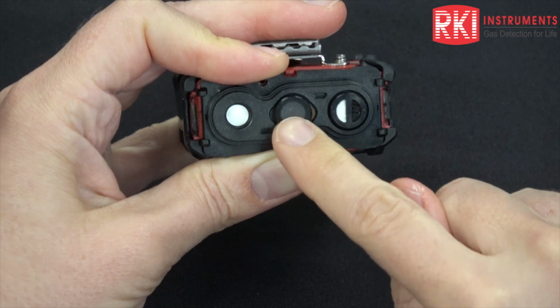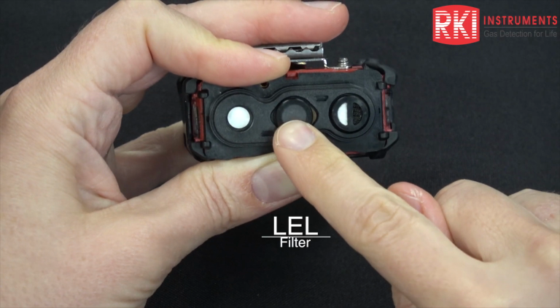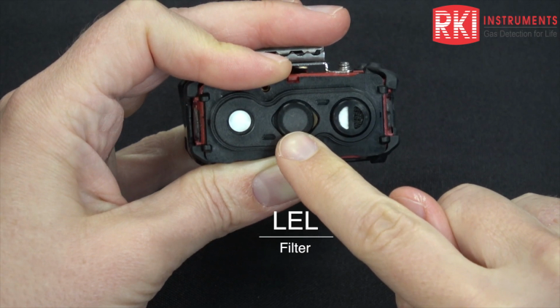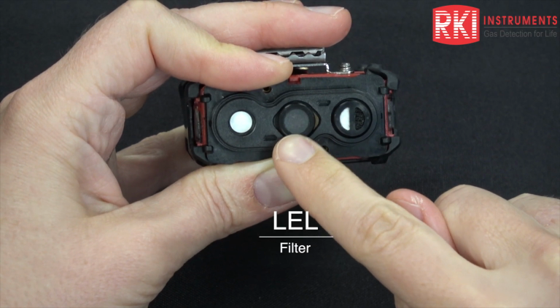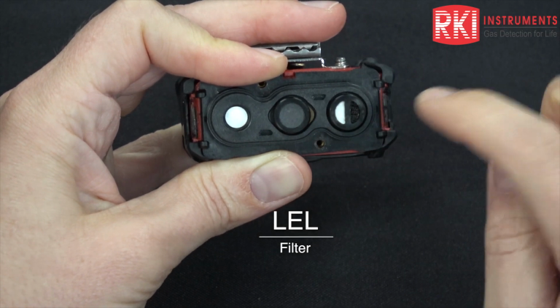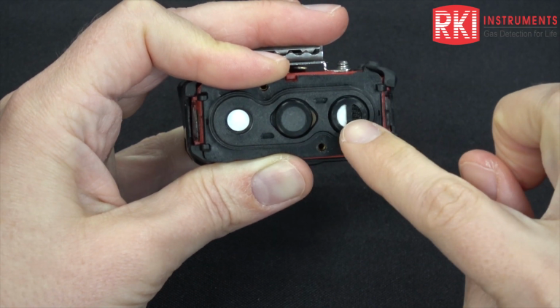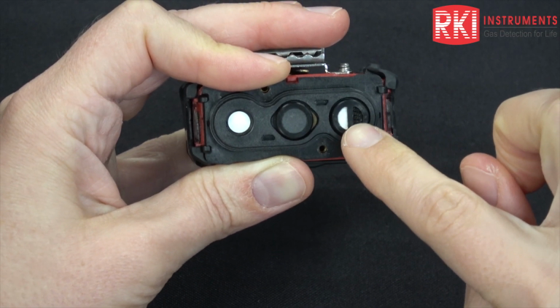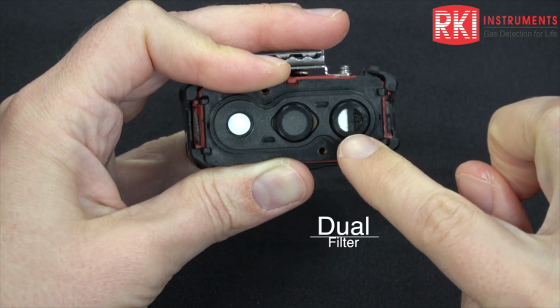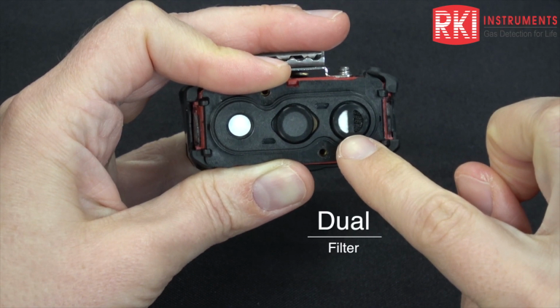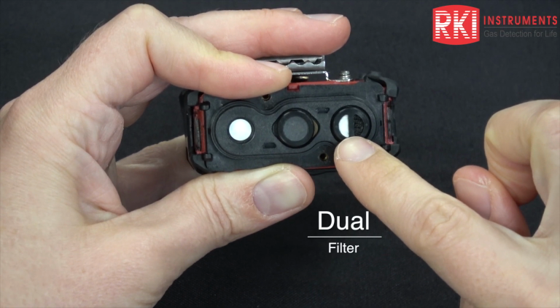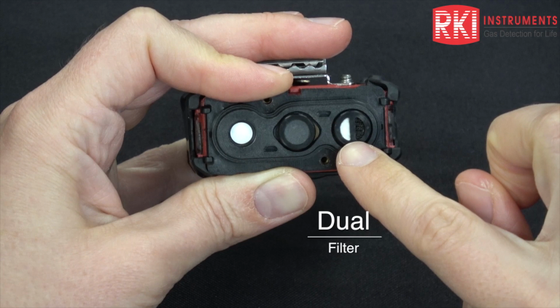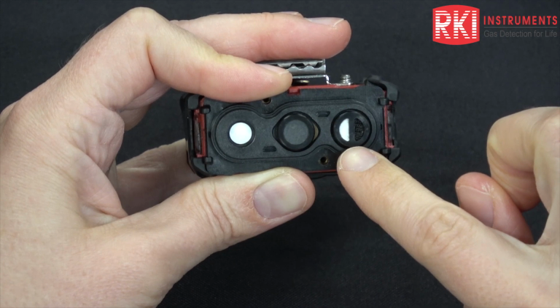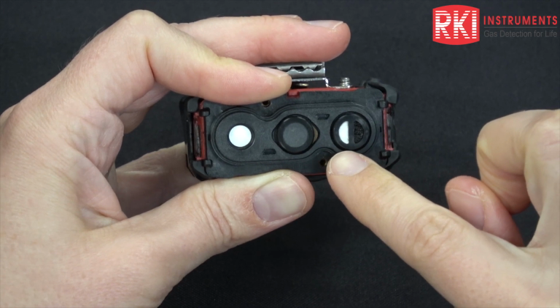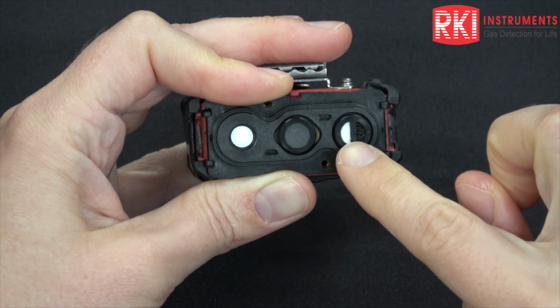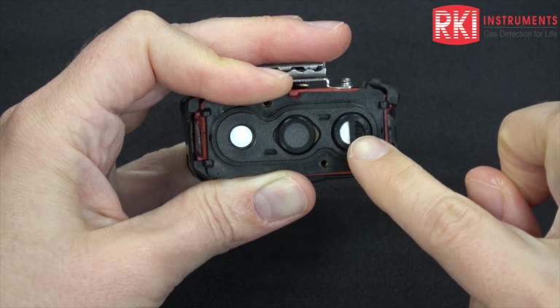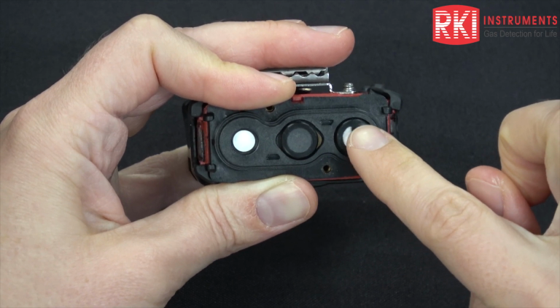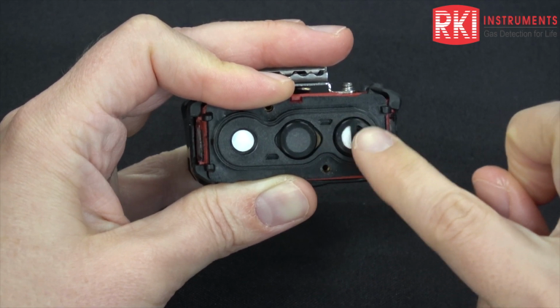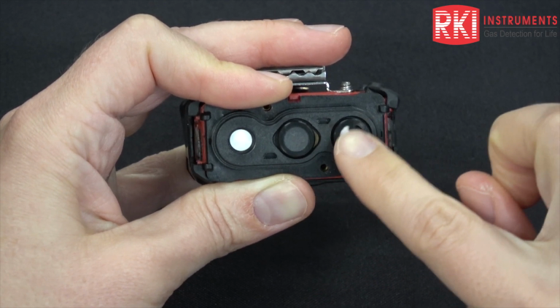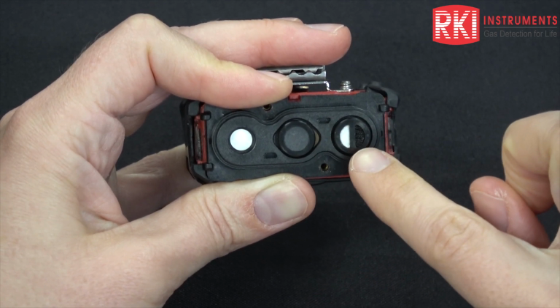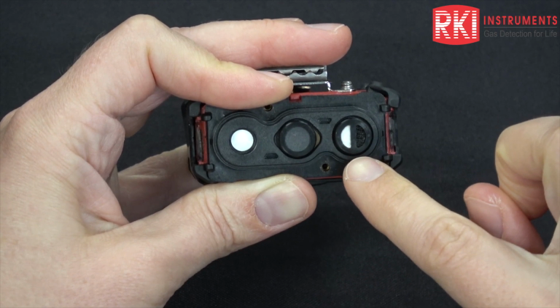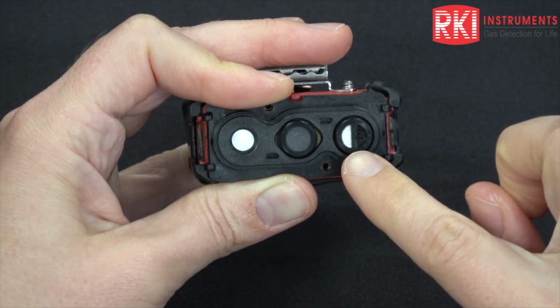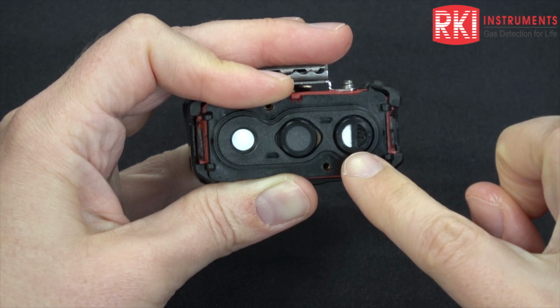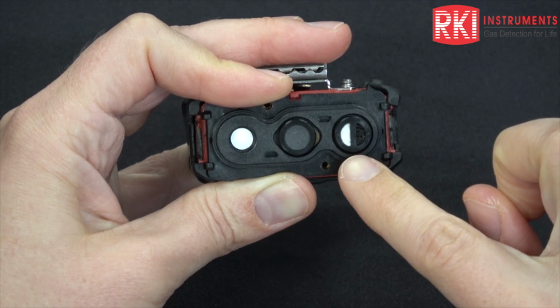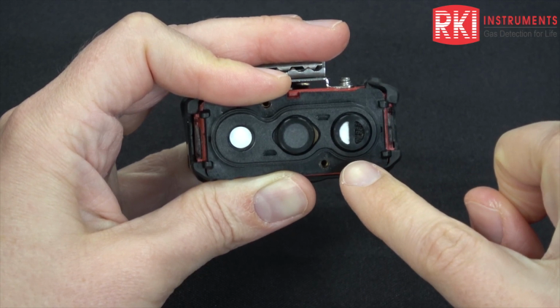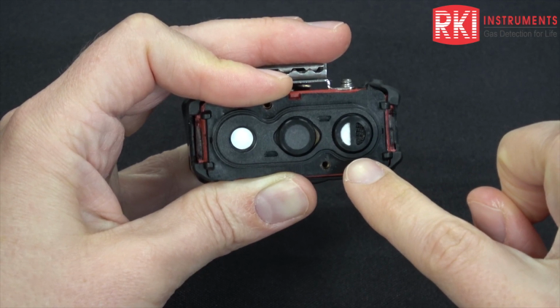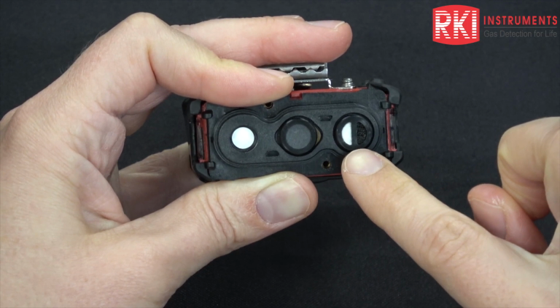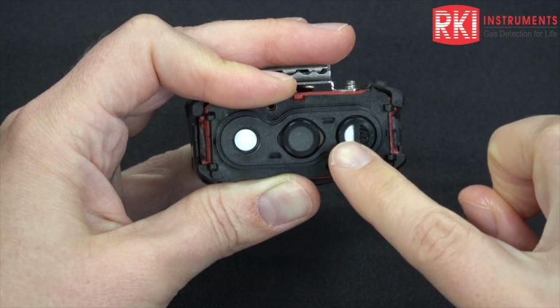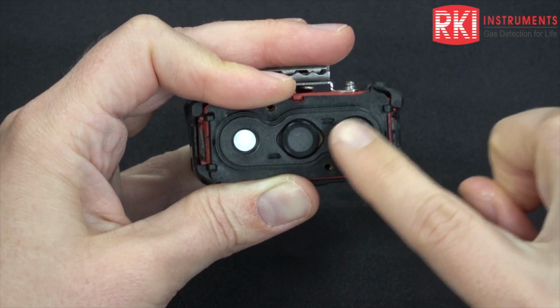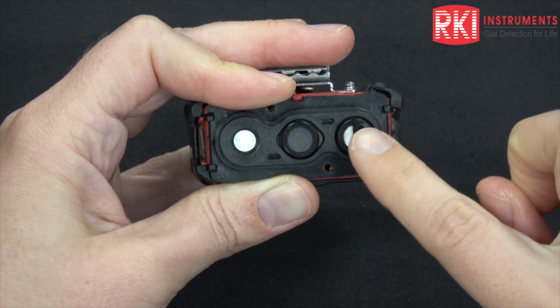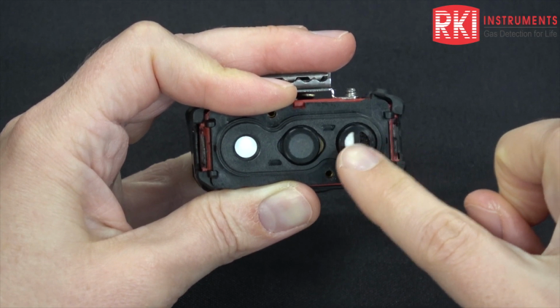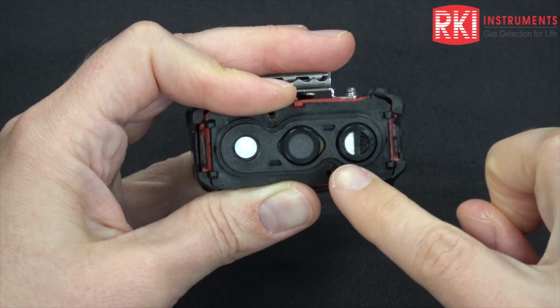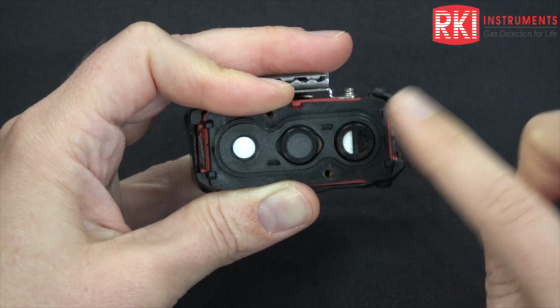This is the filter for the LEL sensor and this is the filter for the dual CO H2S sensor. You may also instead have an all black filter for the CO only or the hydrogen compensated CO, or an all white filter for an H2S only sensor.